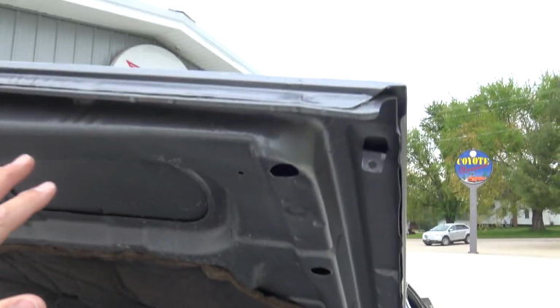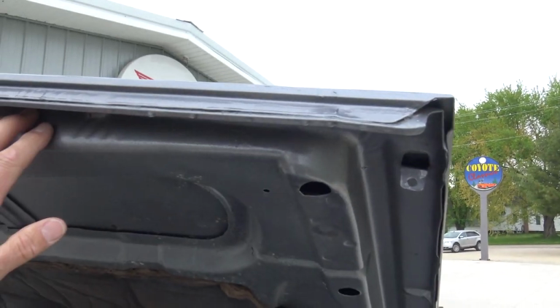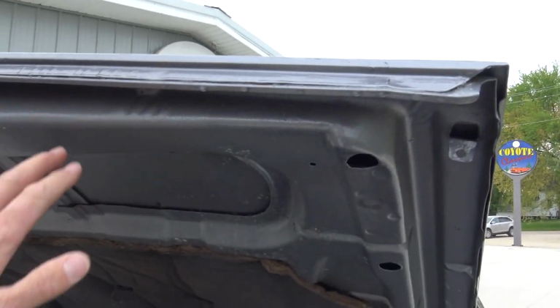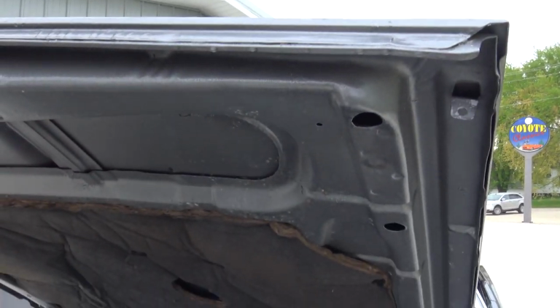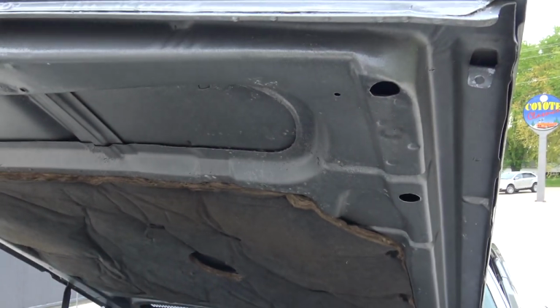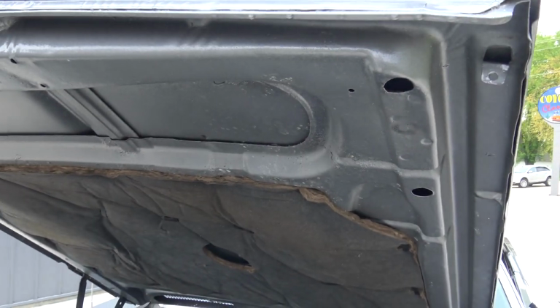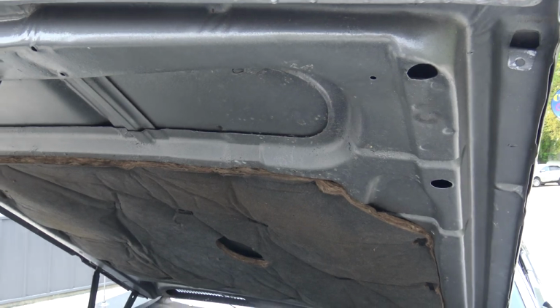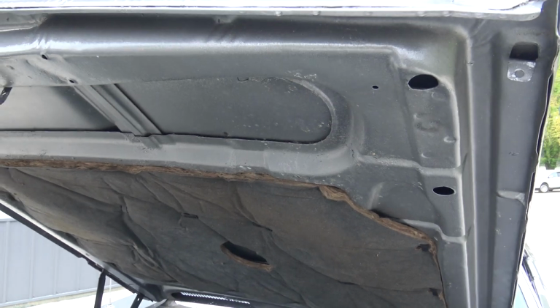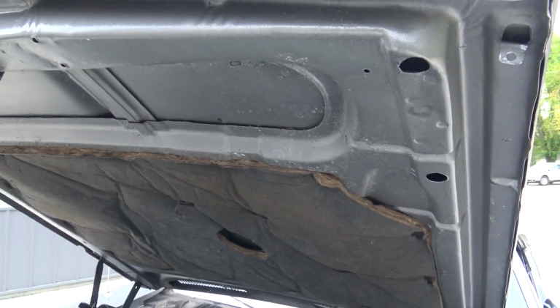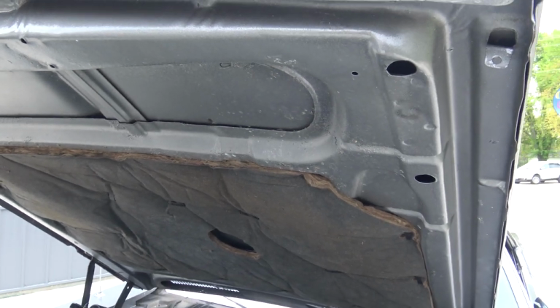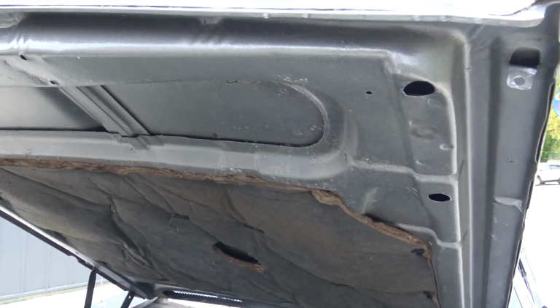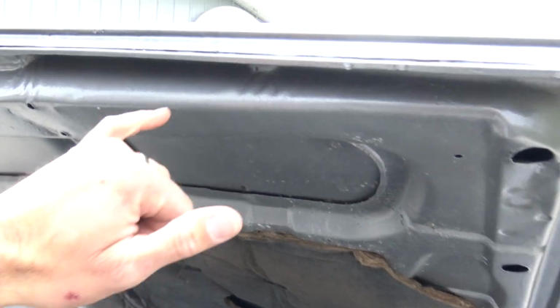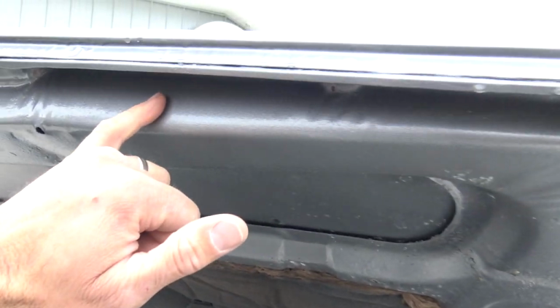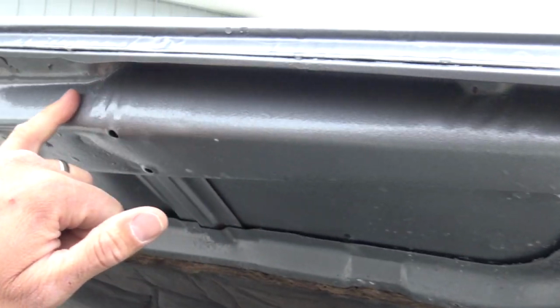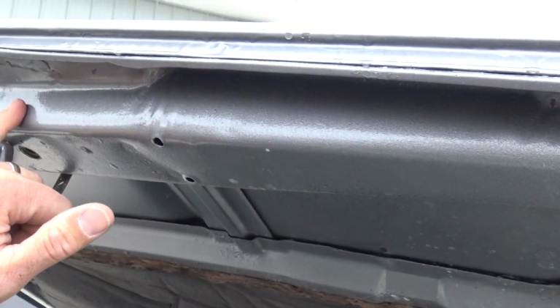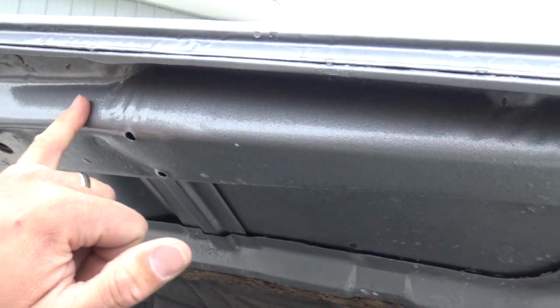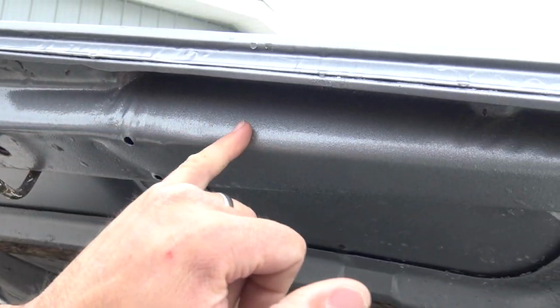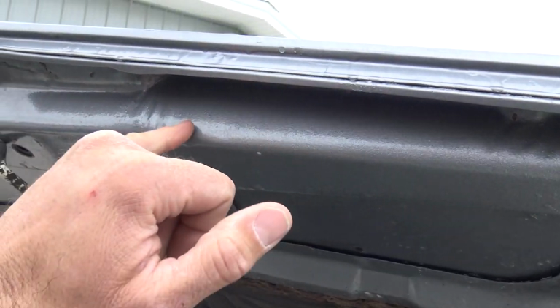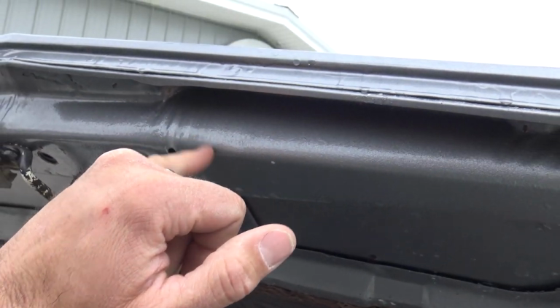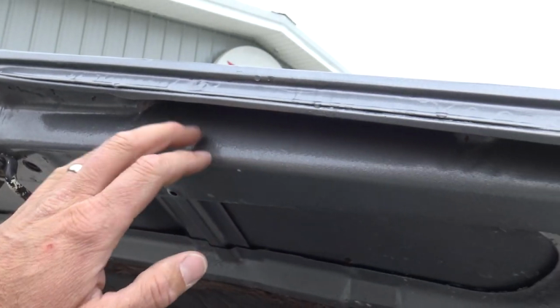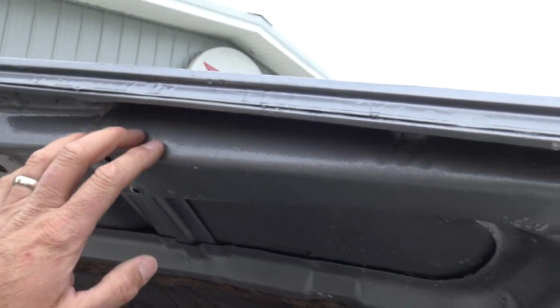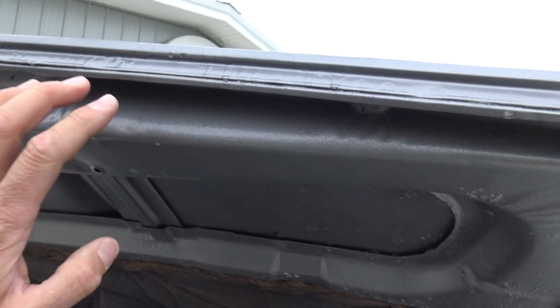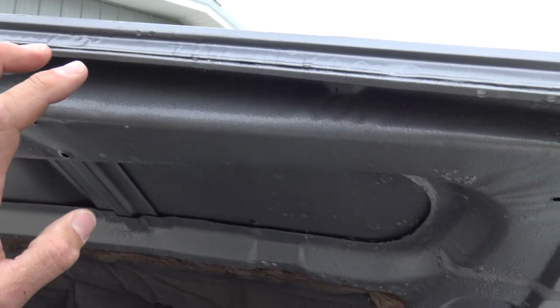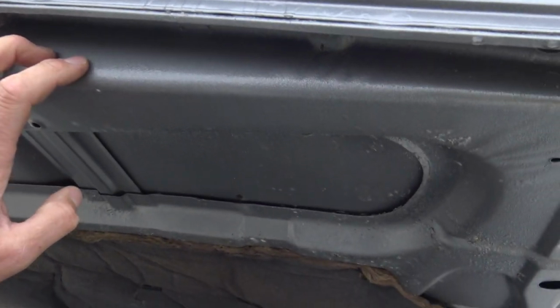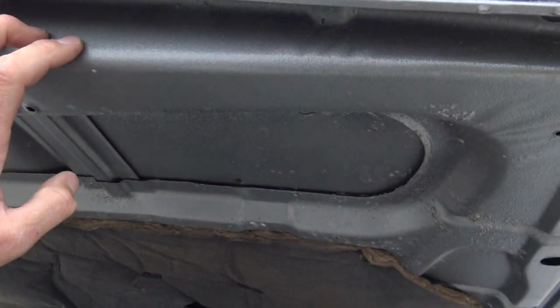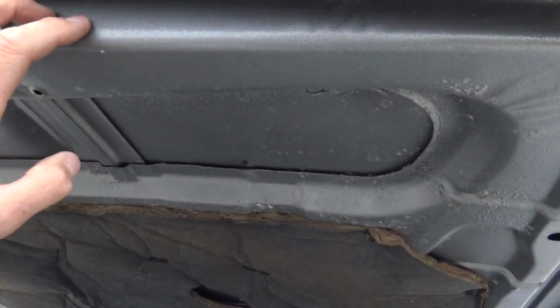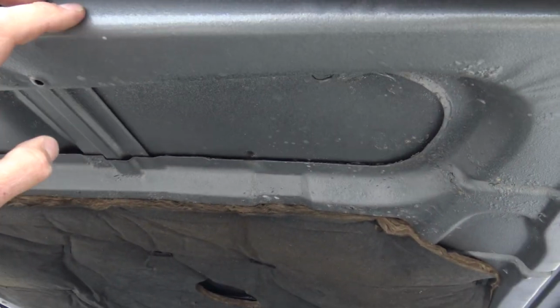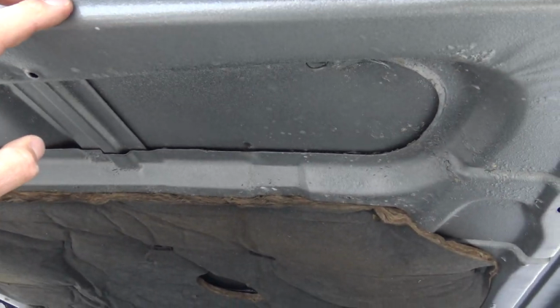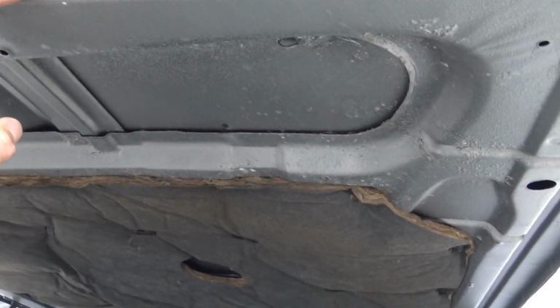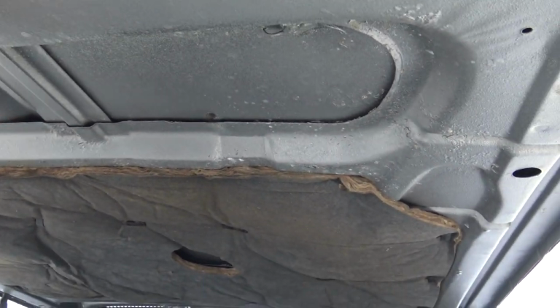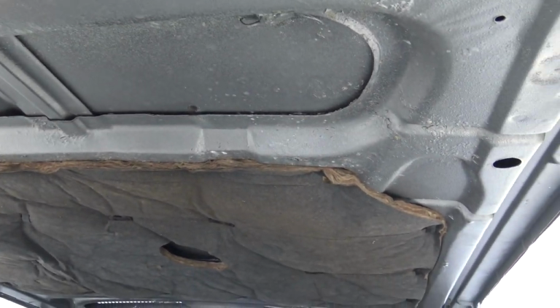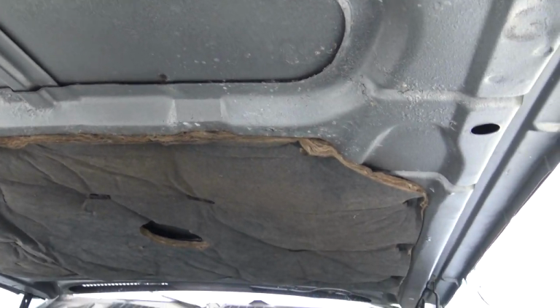A few things that could have been done better are the jams and the bottom of the hood. They used a rock guard on the jams and the same thing on the inner bottom of the hood.